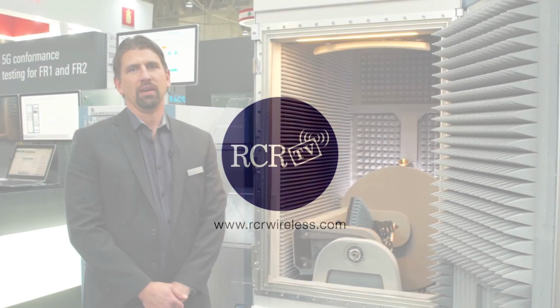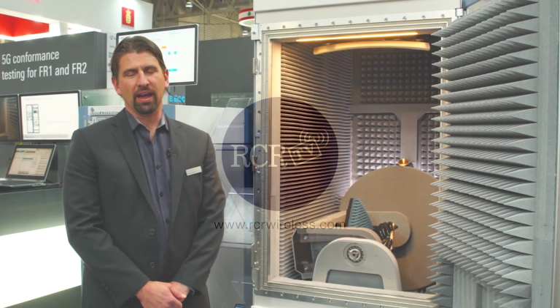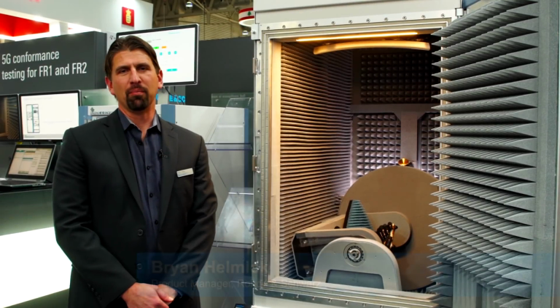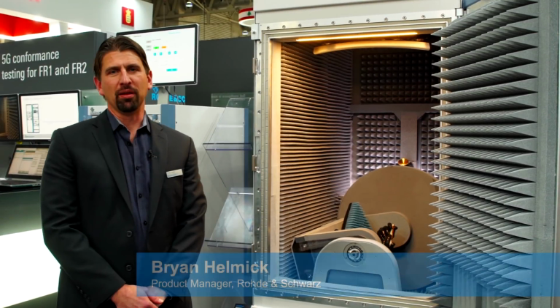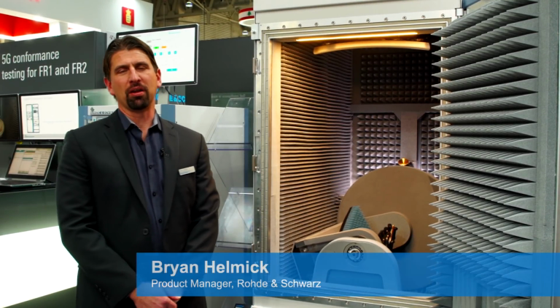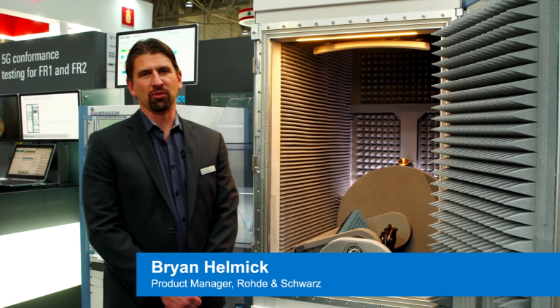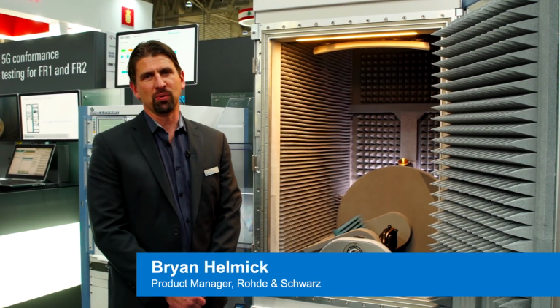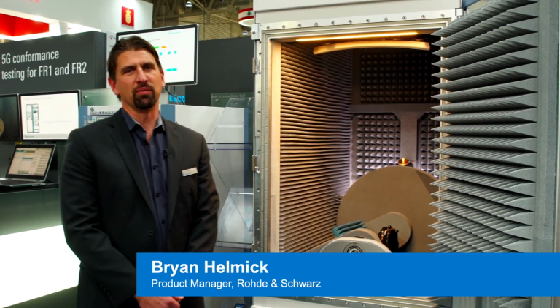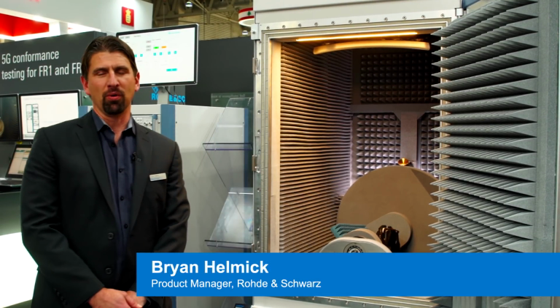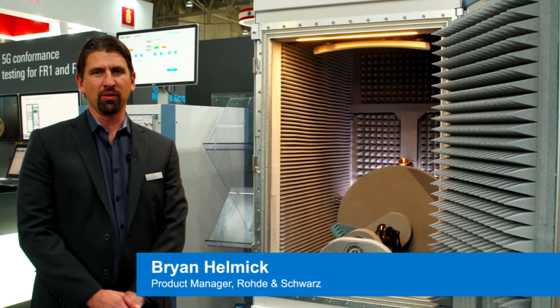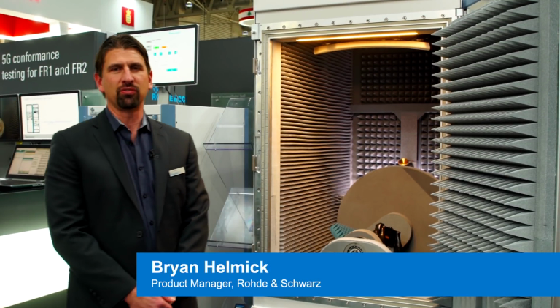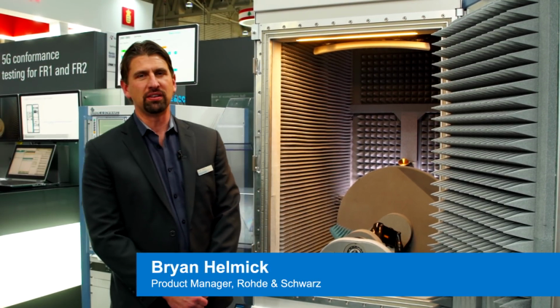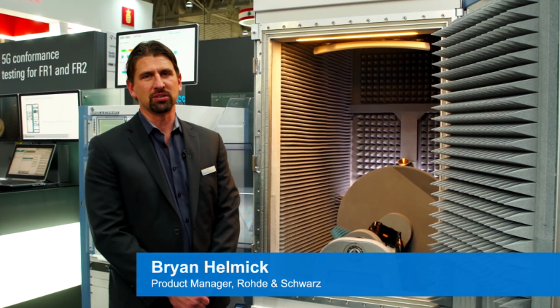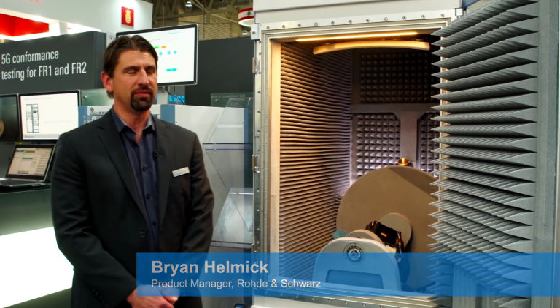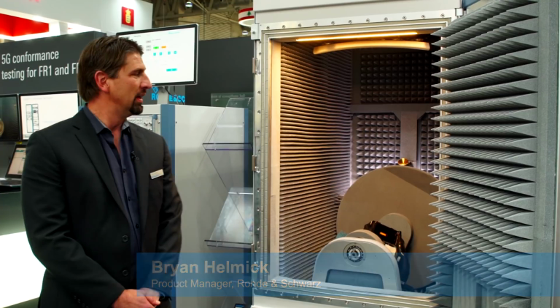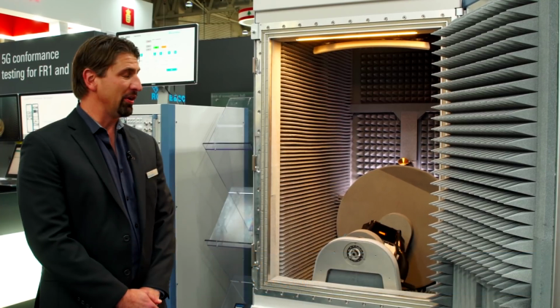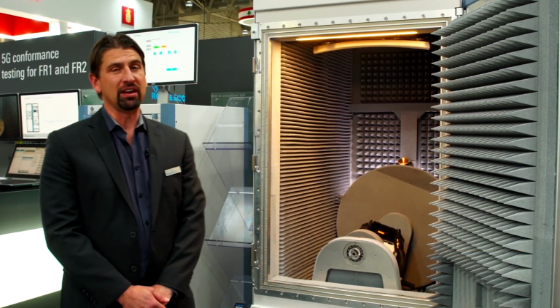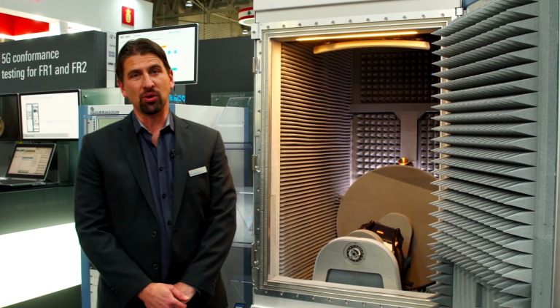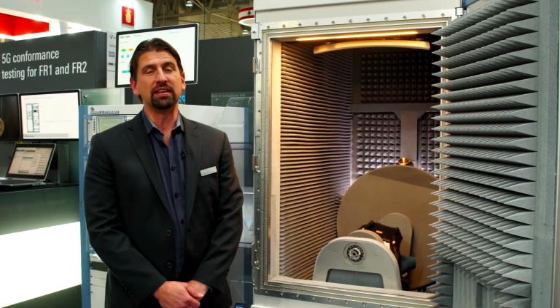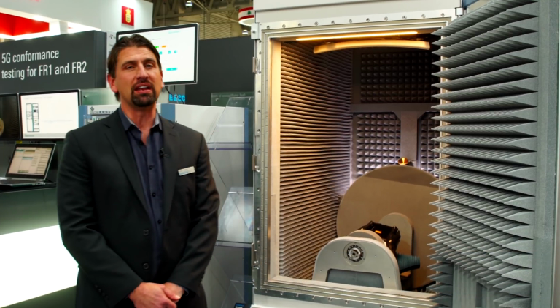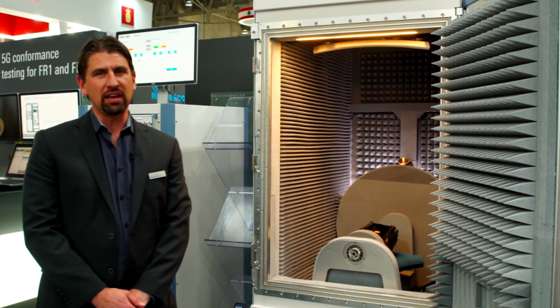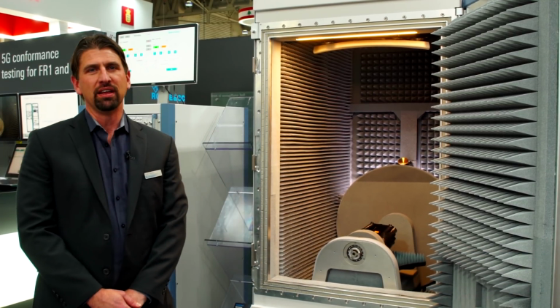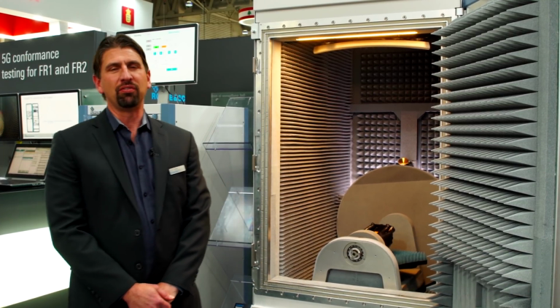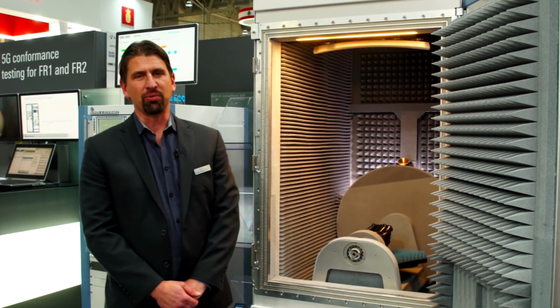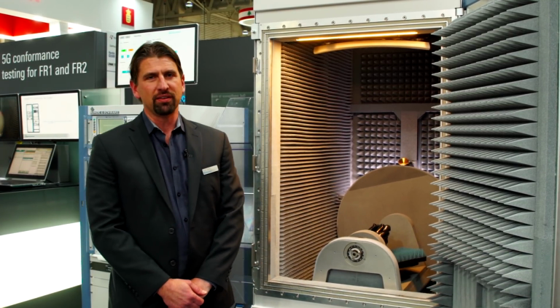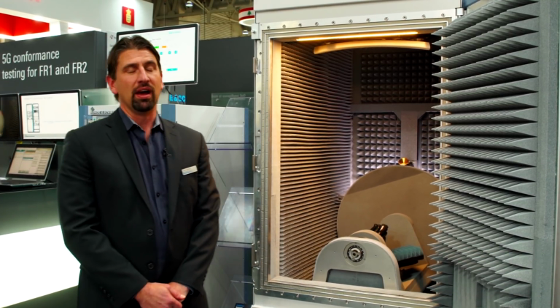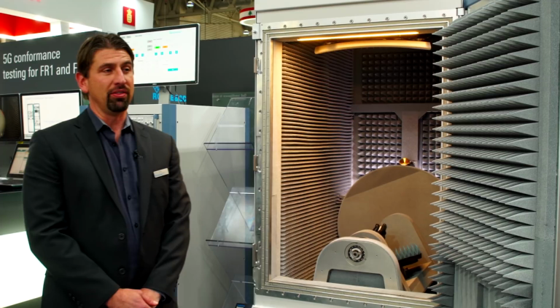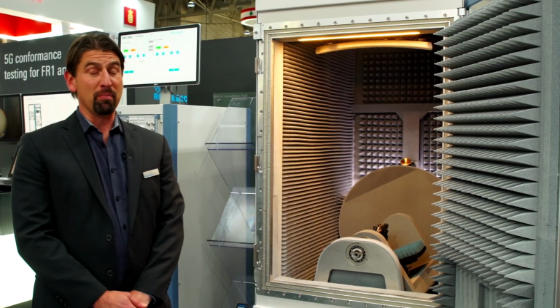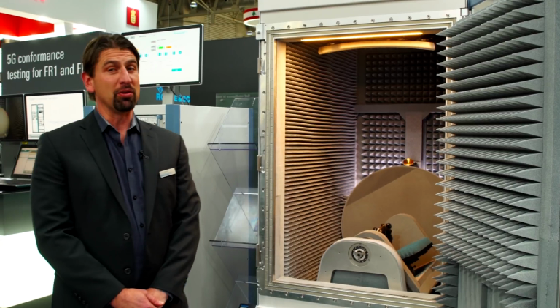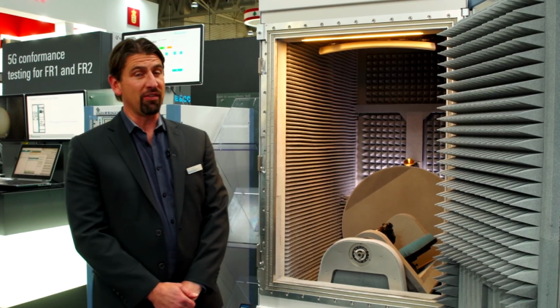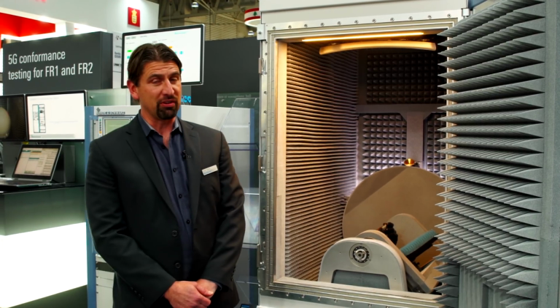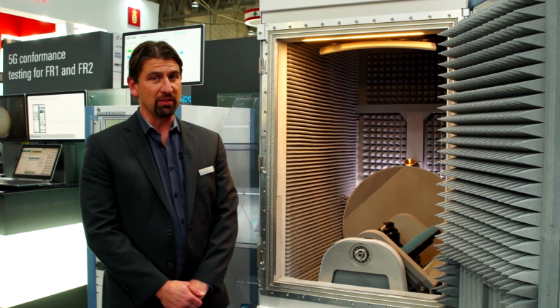Hi, I'm Brian Helmick, Product Manager at Rohde & Schwarz, and we're at Mobile World Congress 2019 in Barcelona. We're very excited to be showing the TS-8980 FTA III for millimeter wave RF conformance.